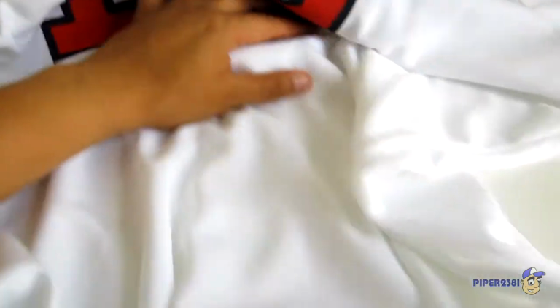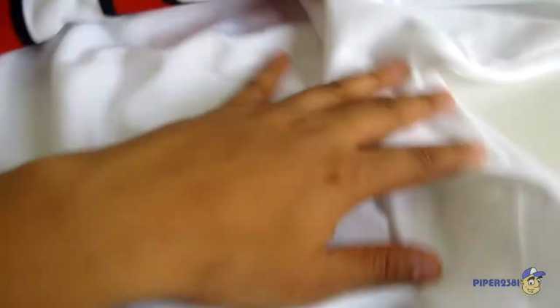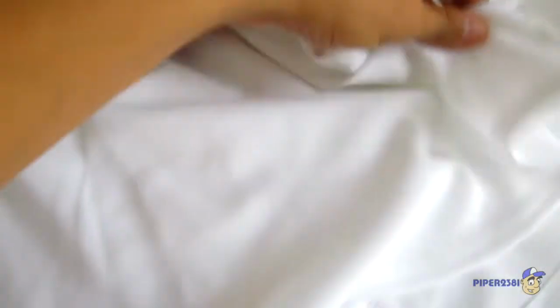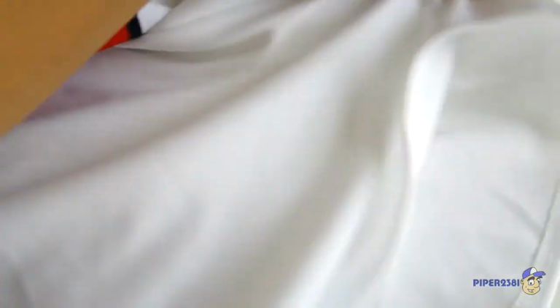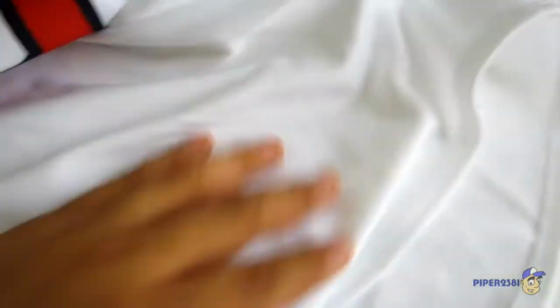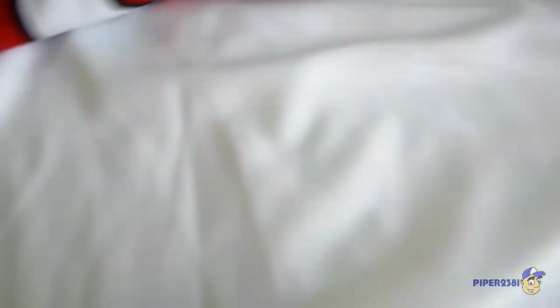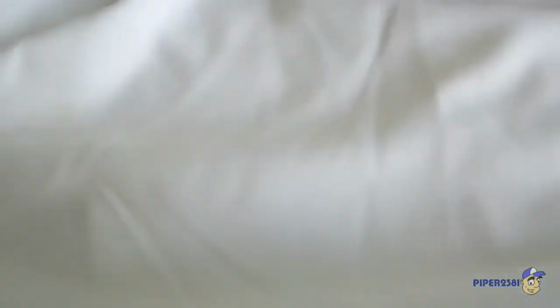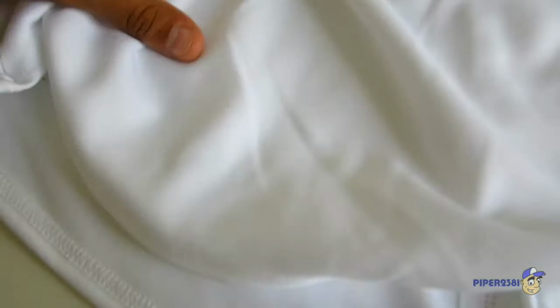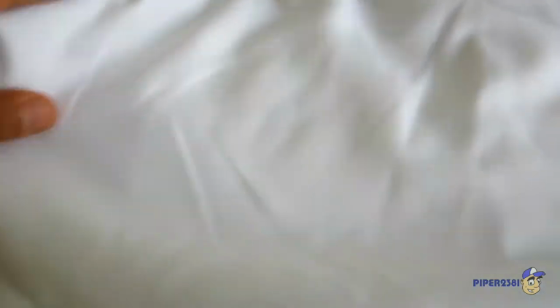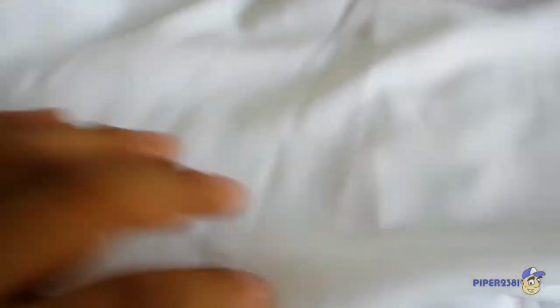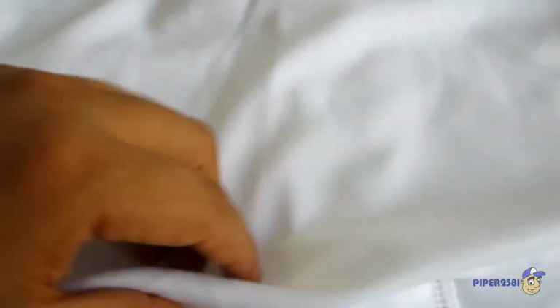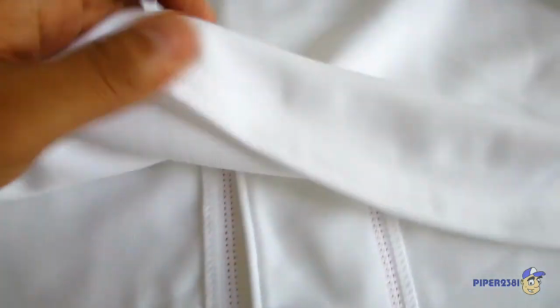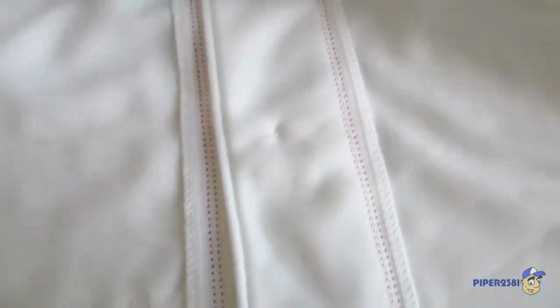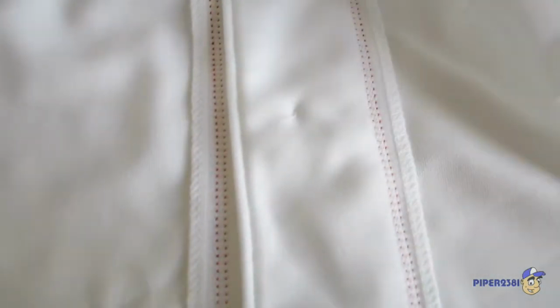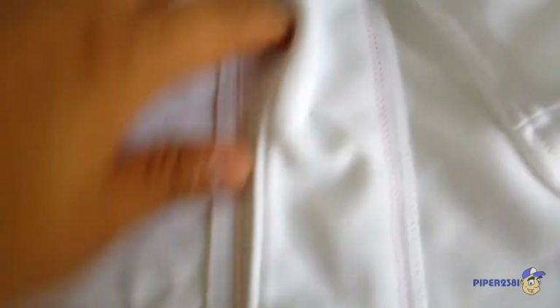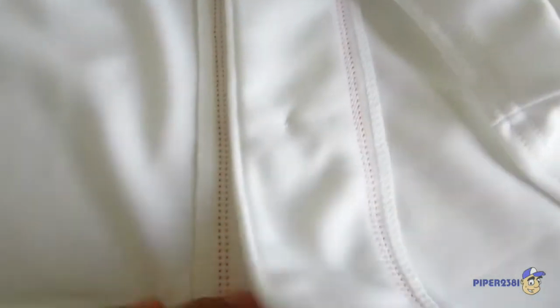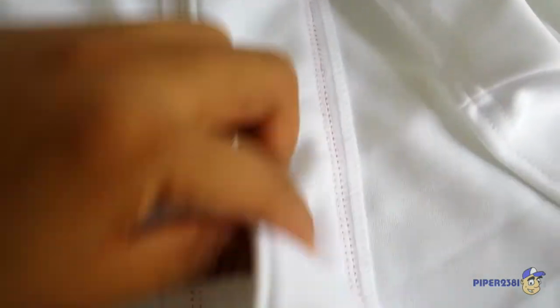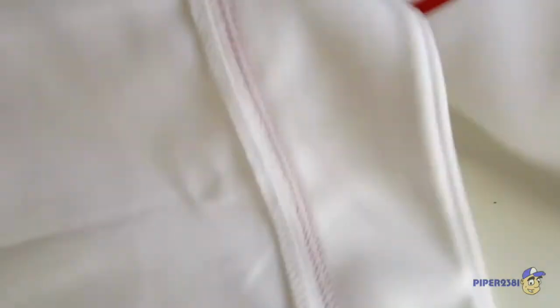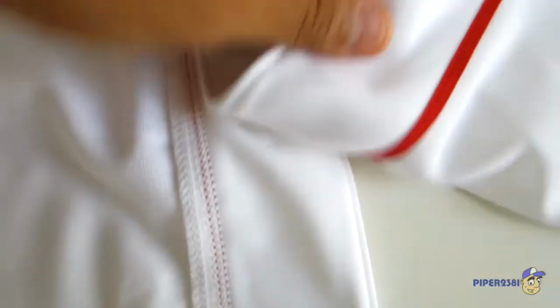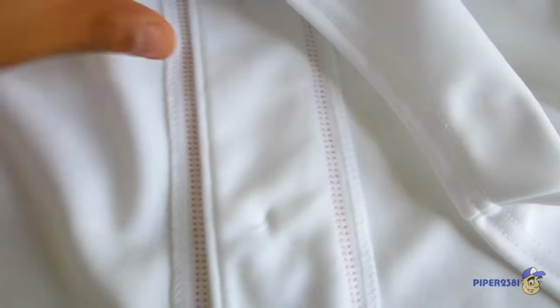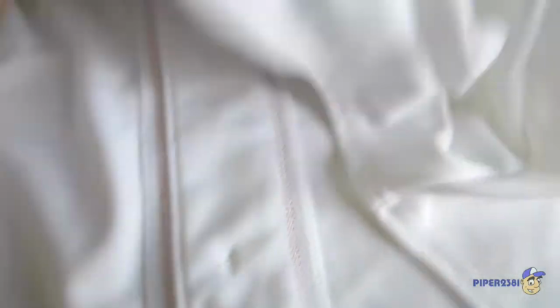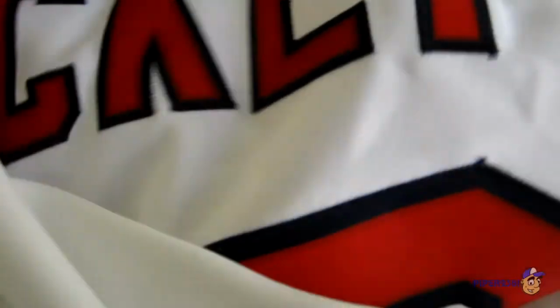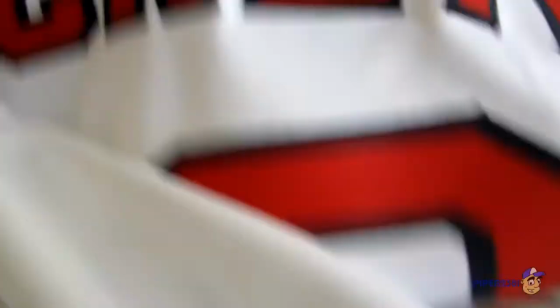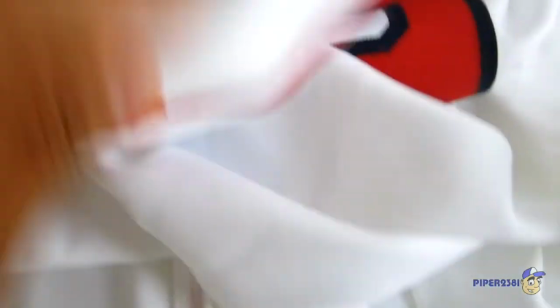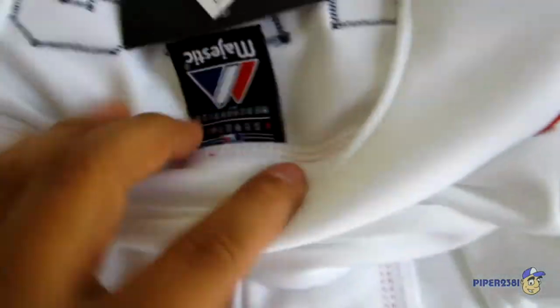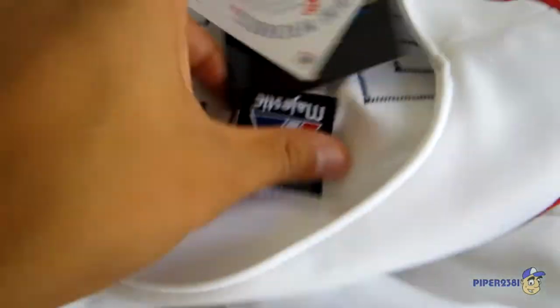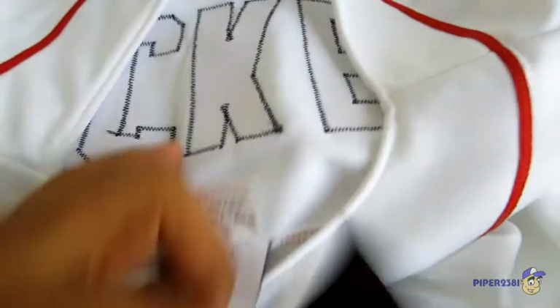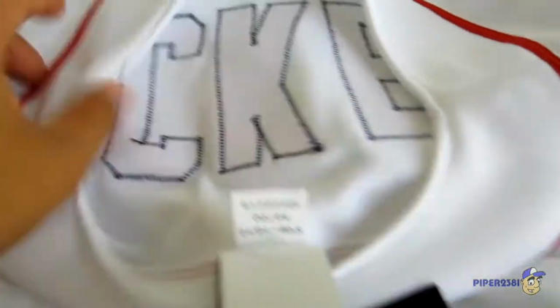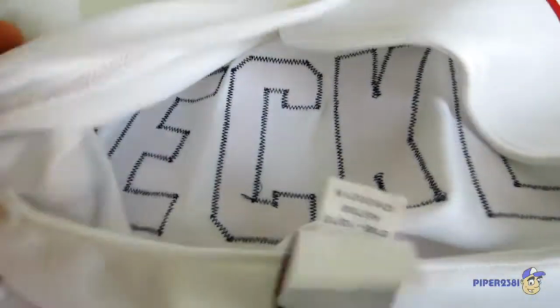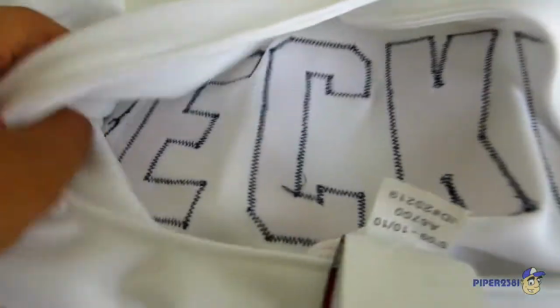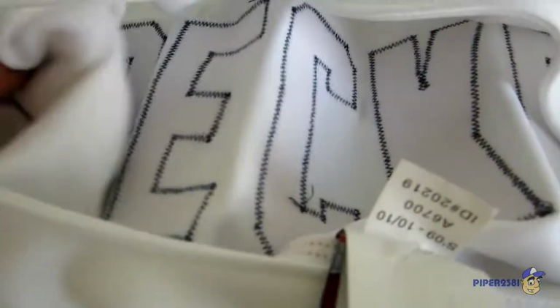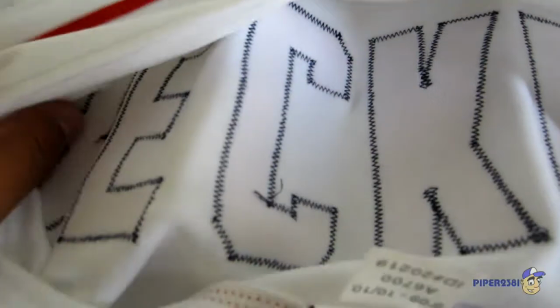There's nothing on the bottom — it's blank, which is good with me. This is the inside — you can see the stitching.